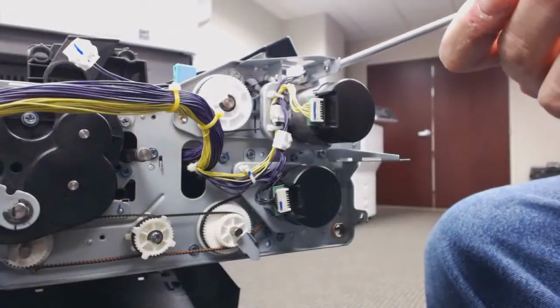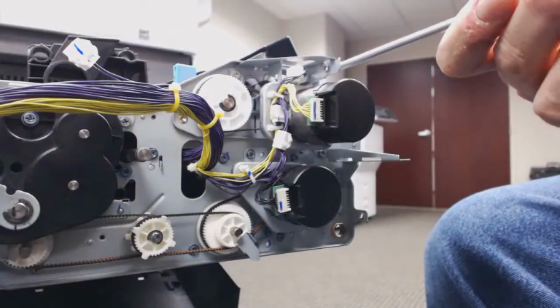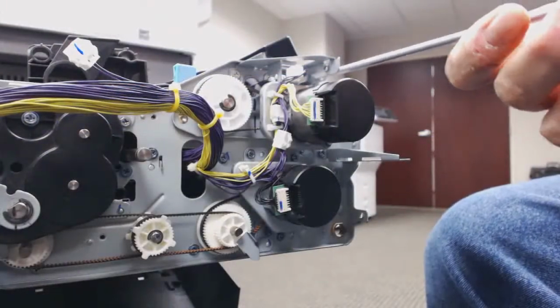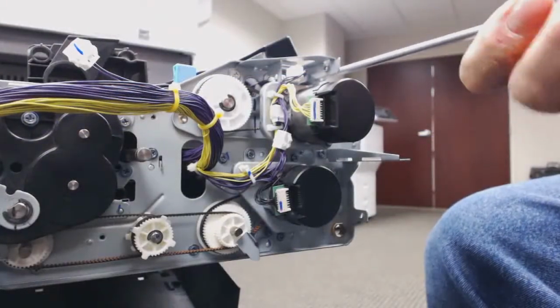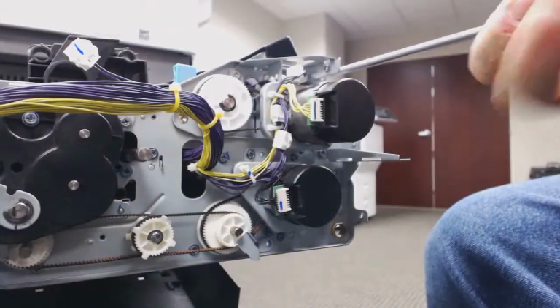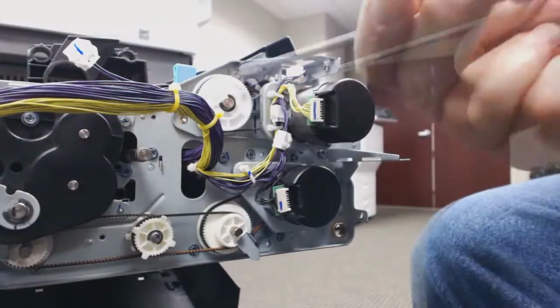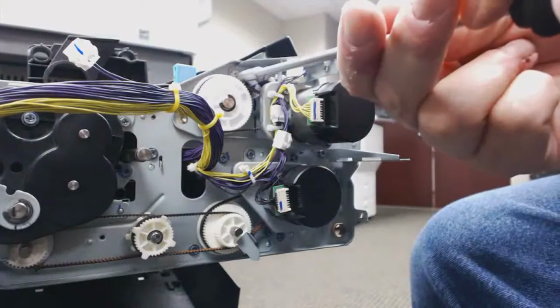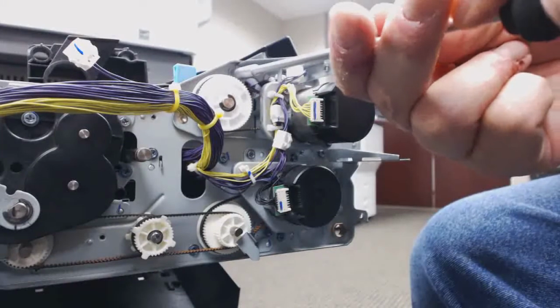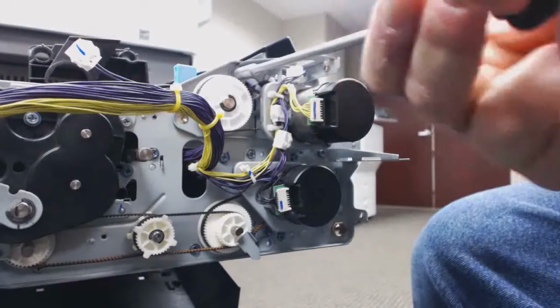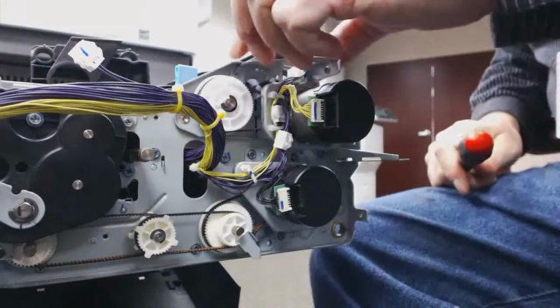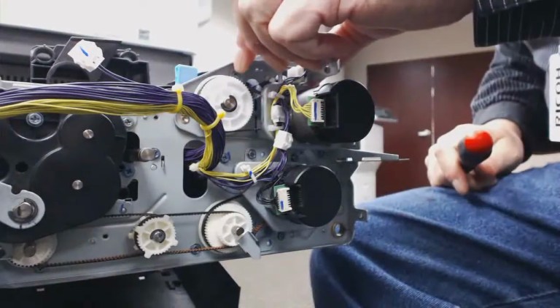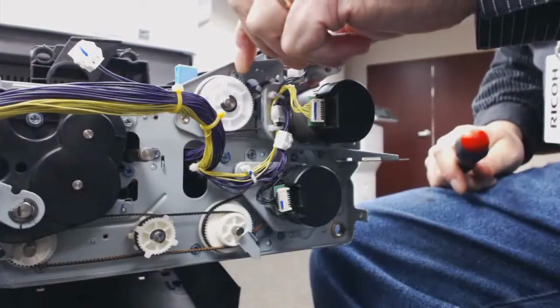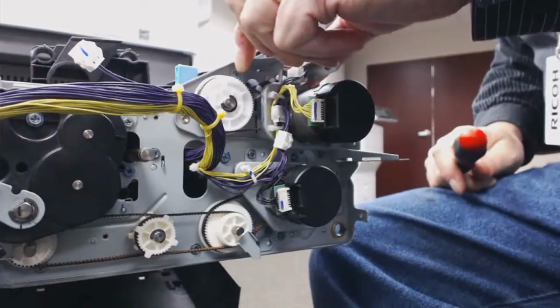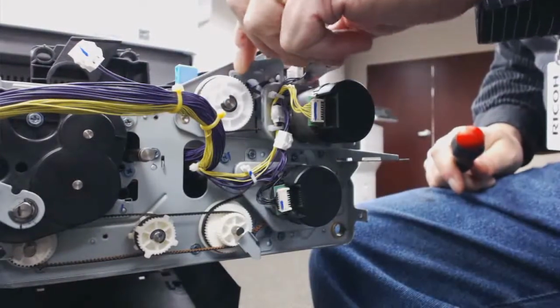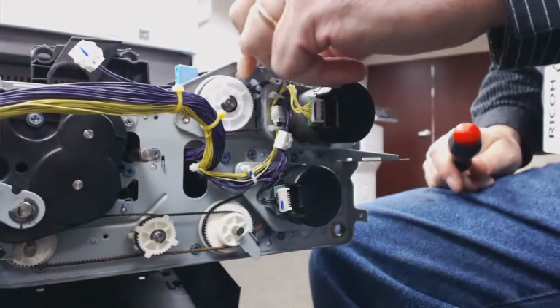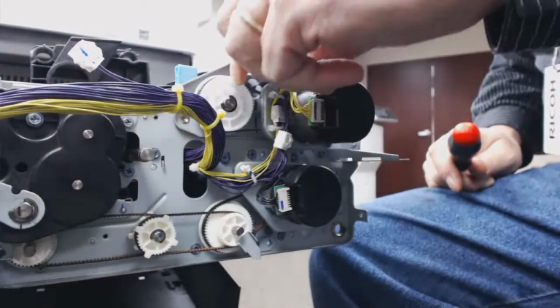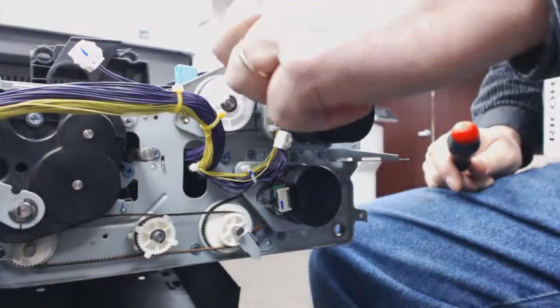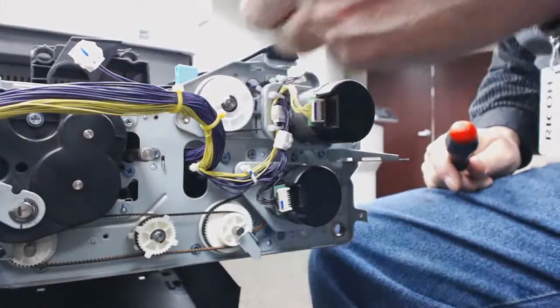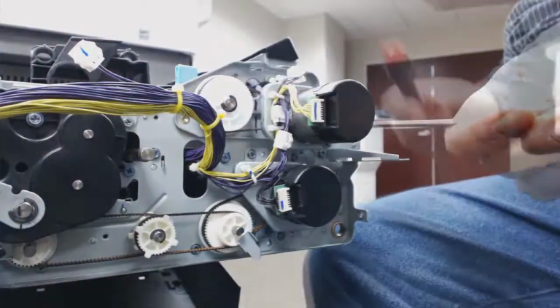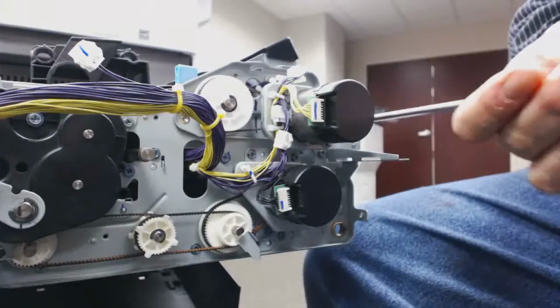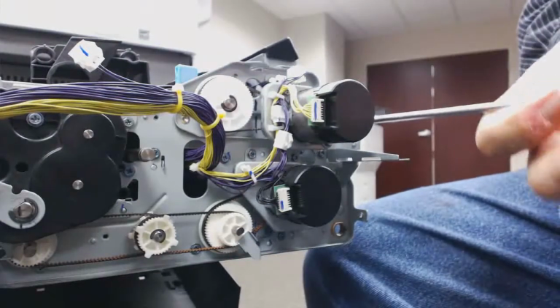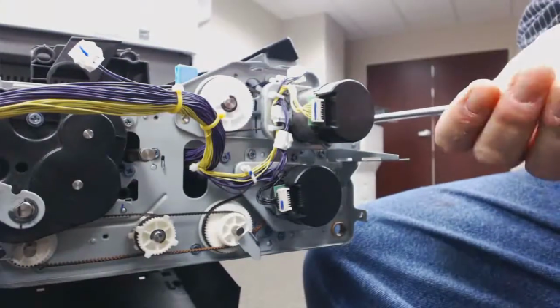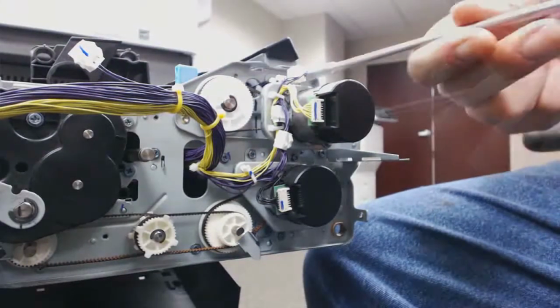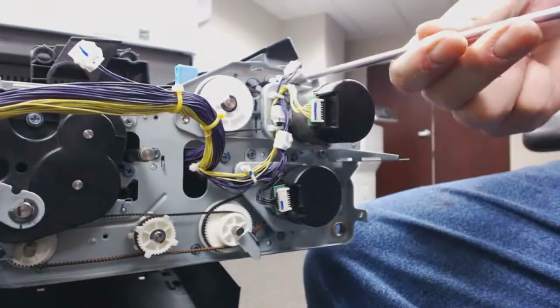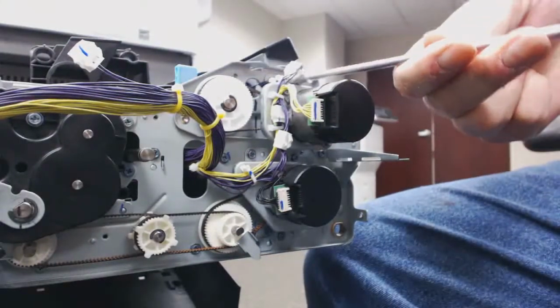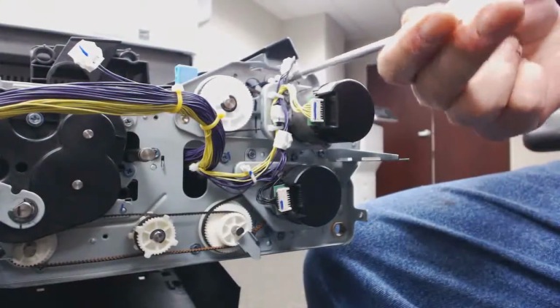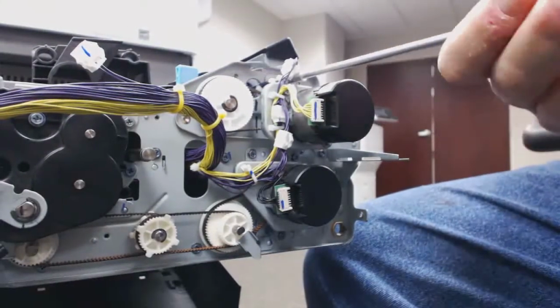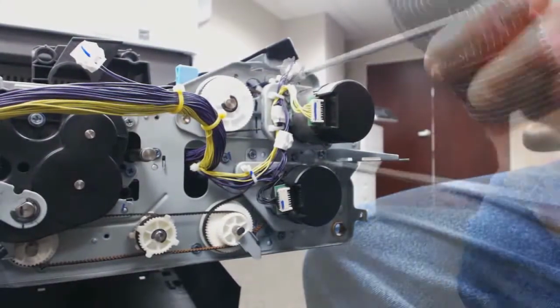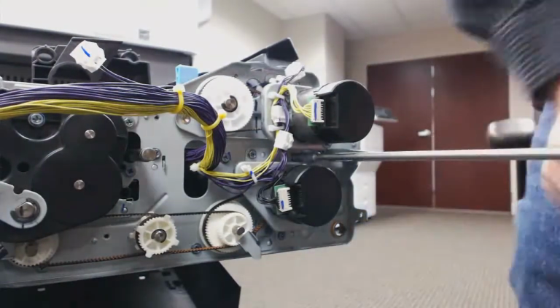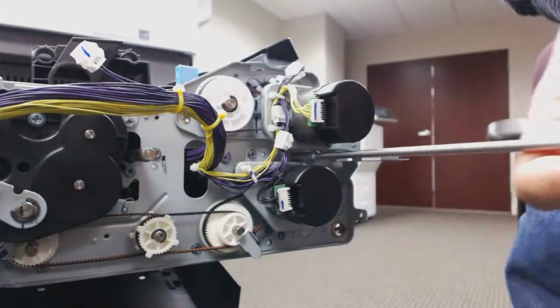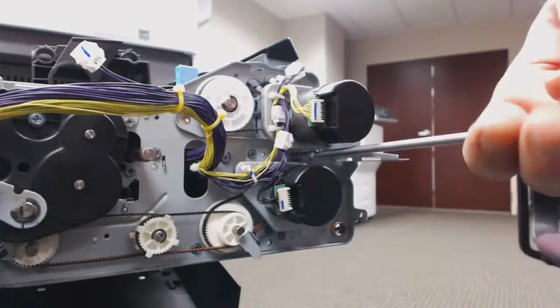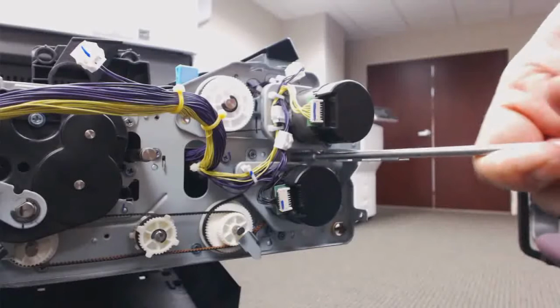Next I'm going to take out the registration motor. I've got two screws going to the bracket just above it — take that off. And I should have three screws going to the registration motor itself: one, two, three screws.